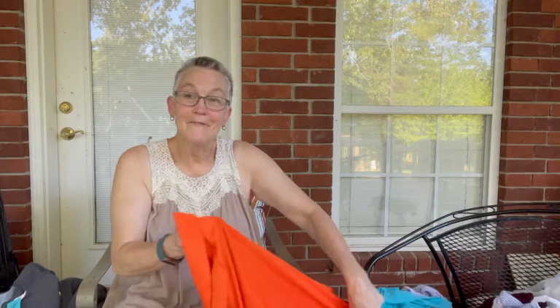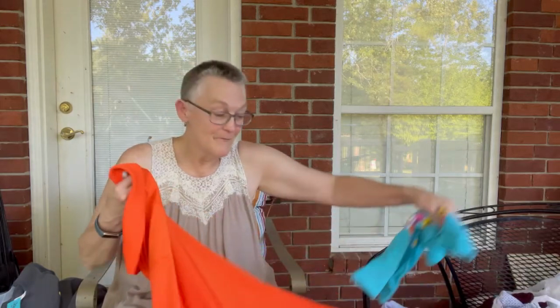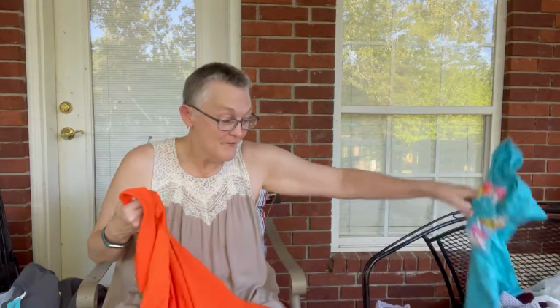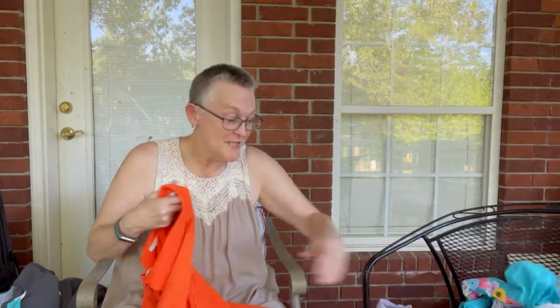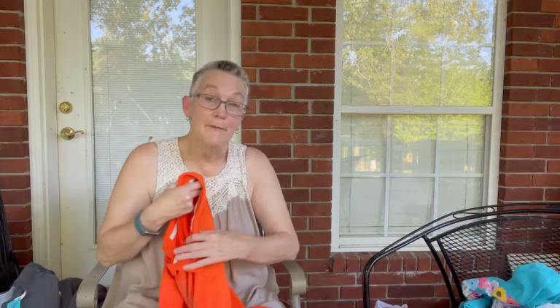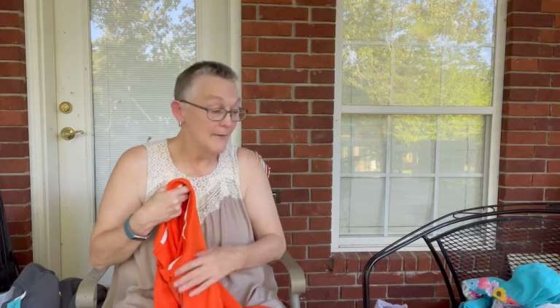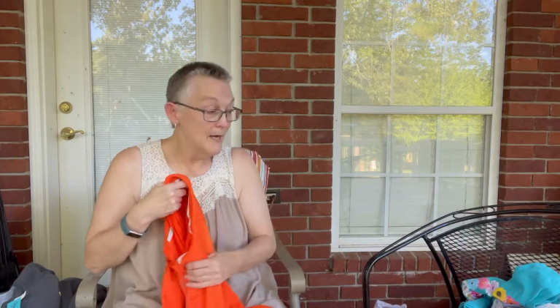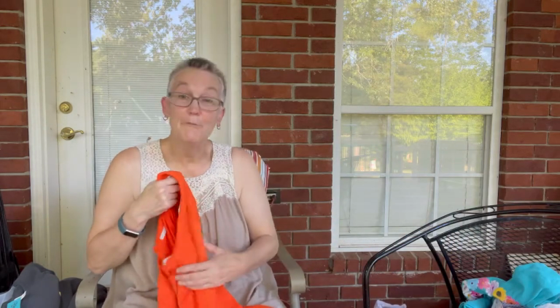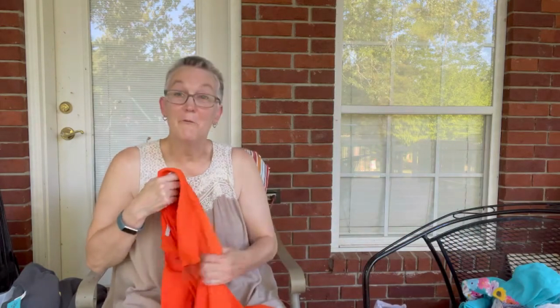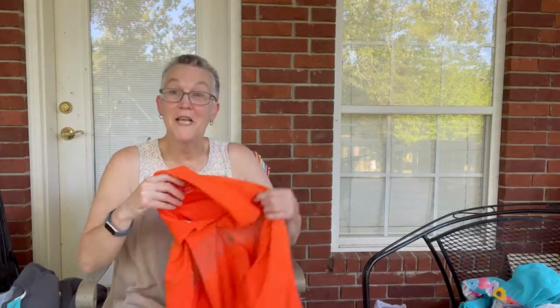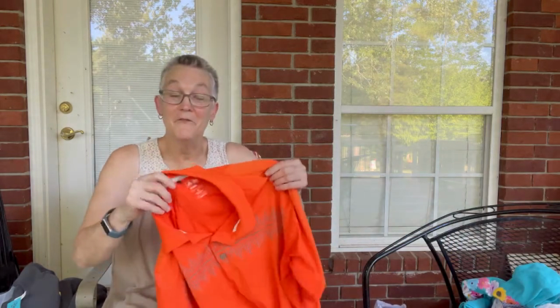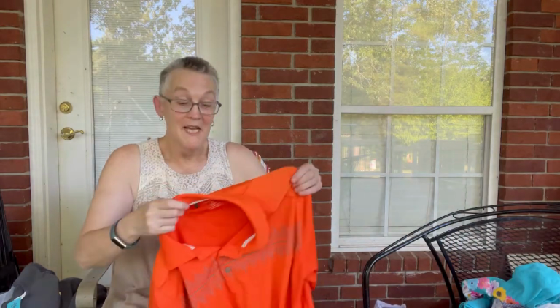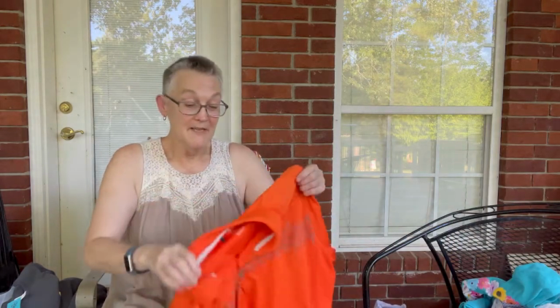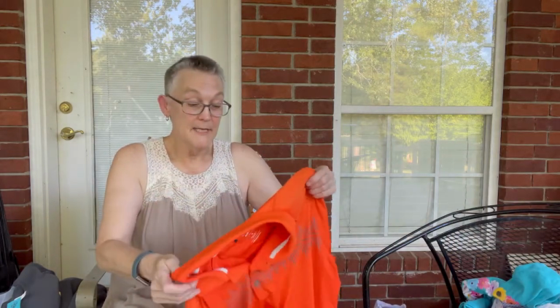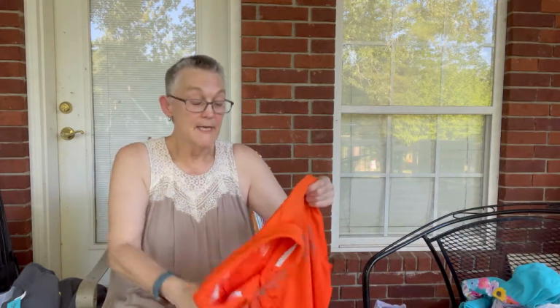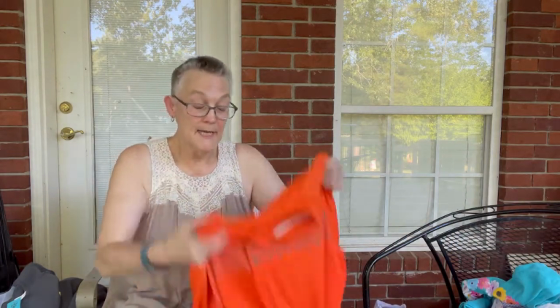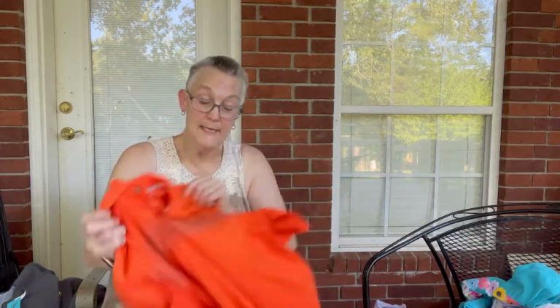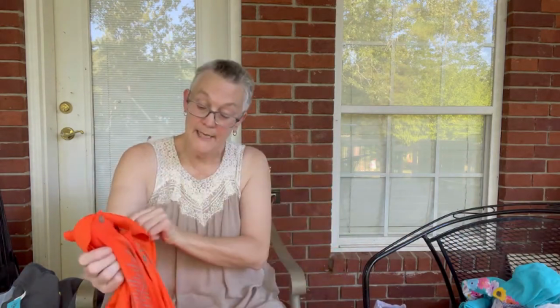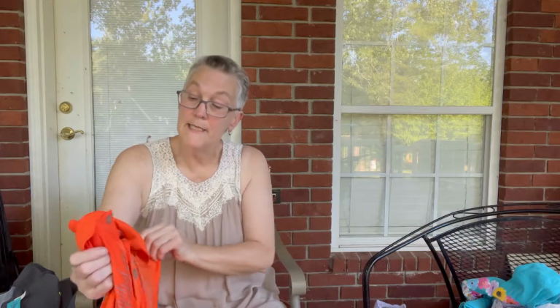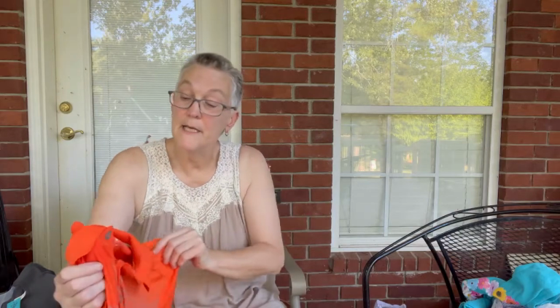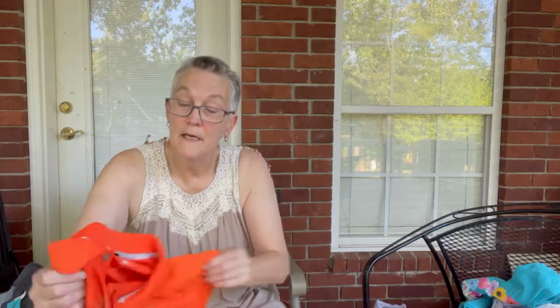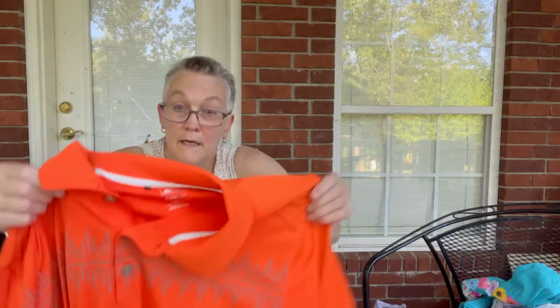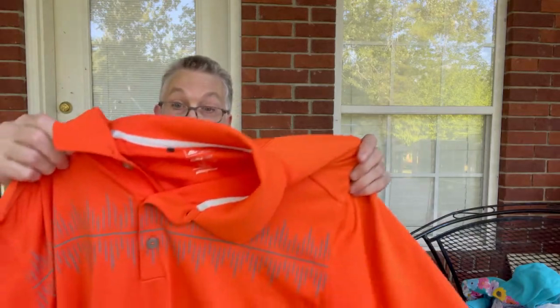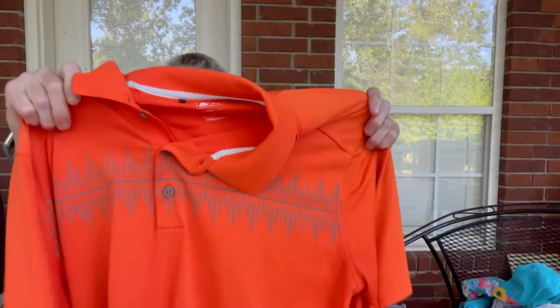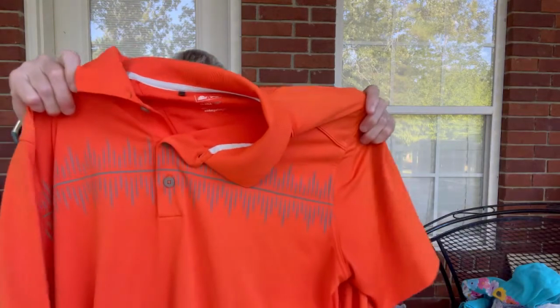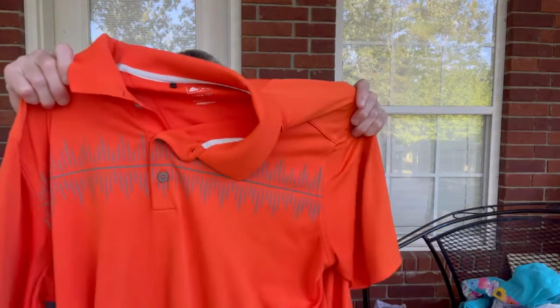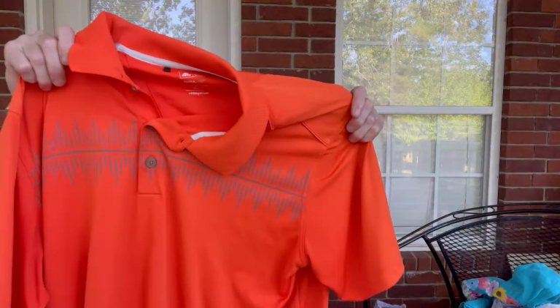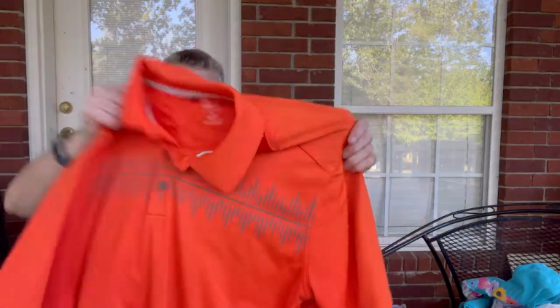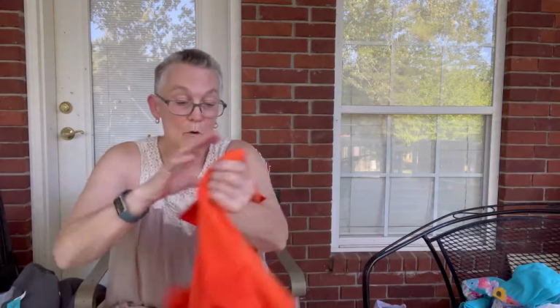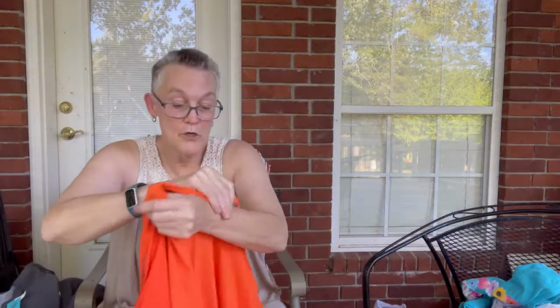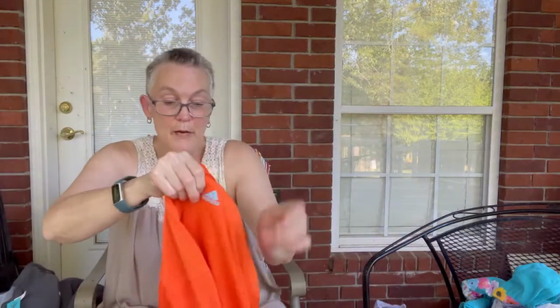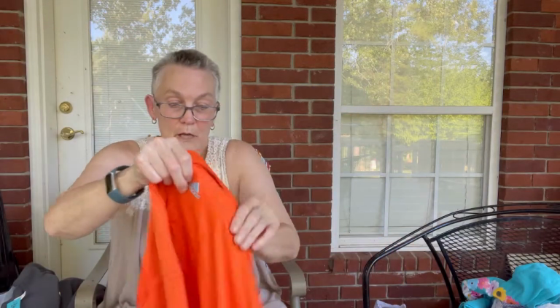The first item I'm not keeping for myself is an Adidas polo — a pretty orange polo.